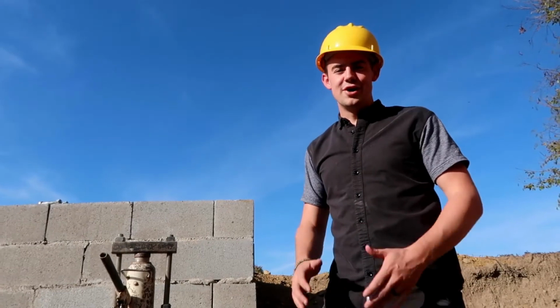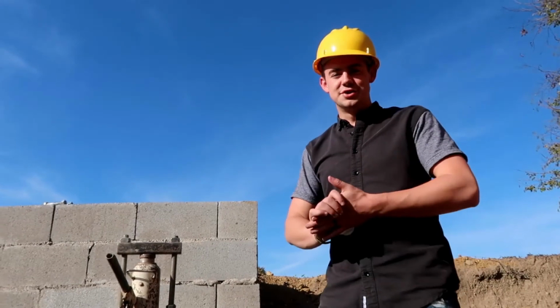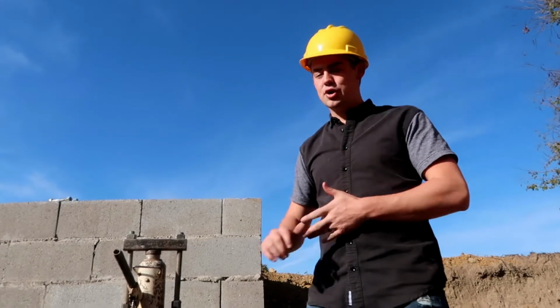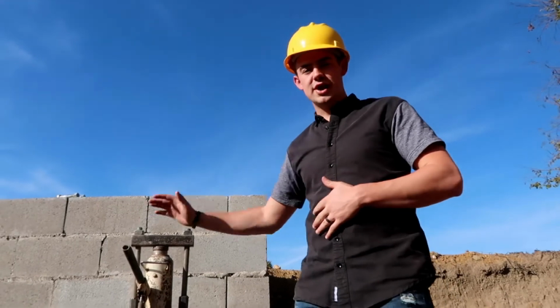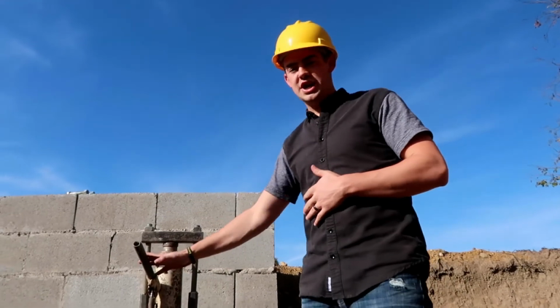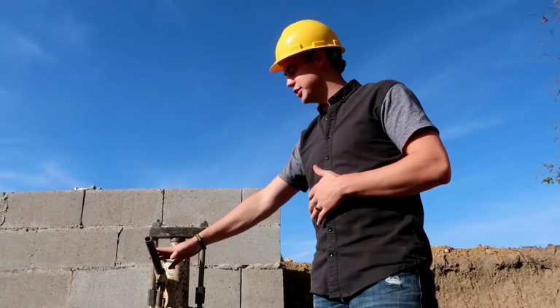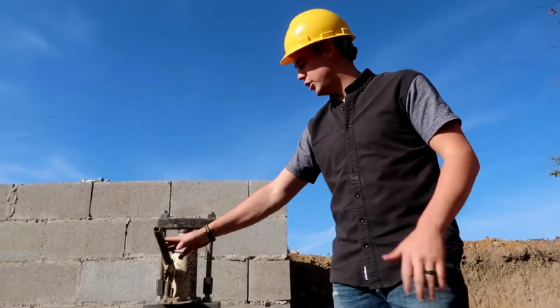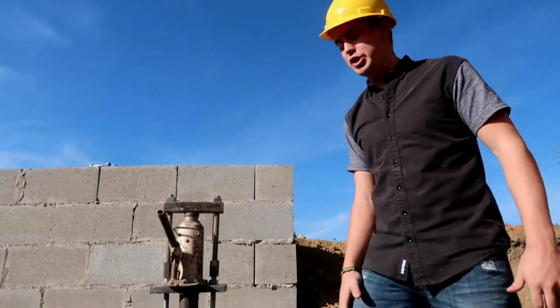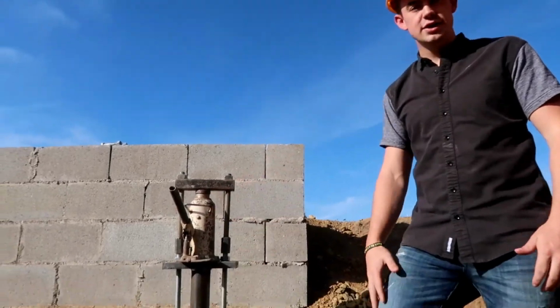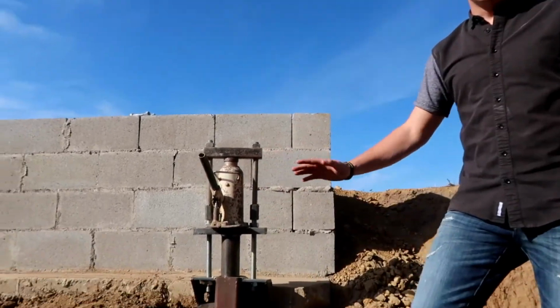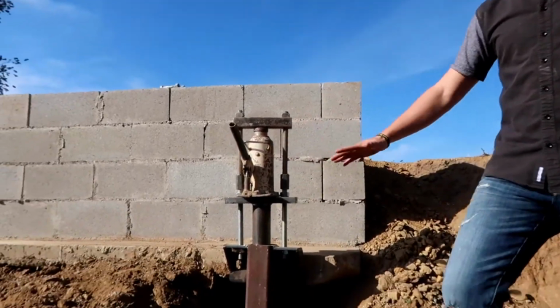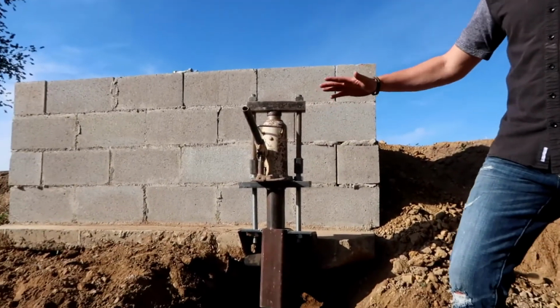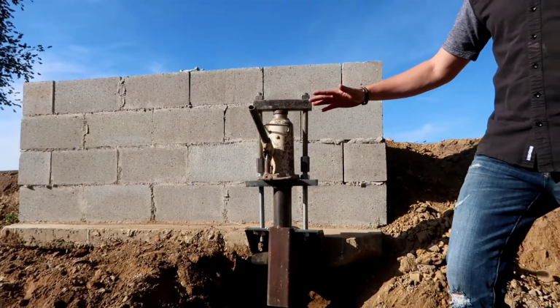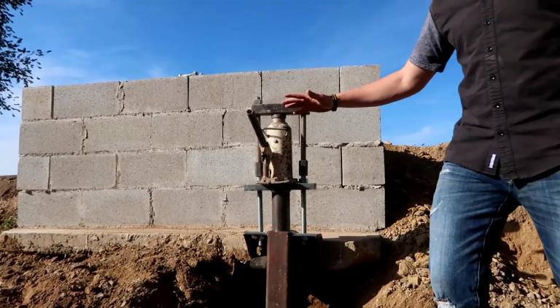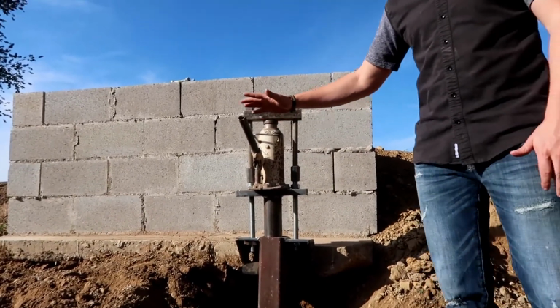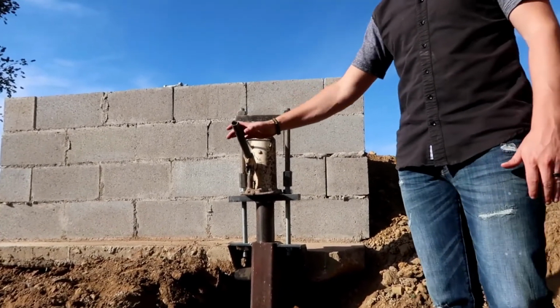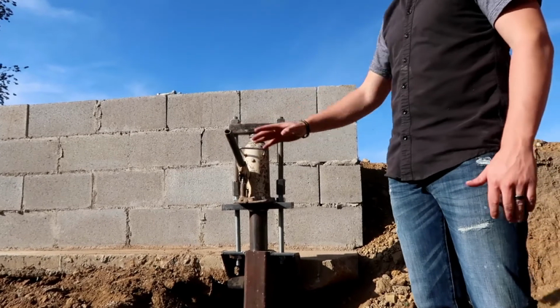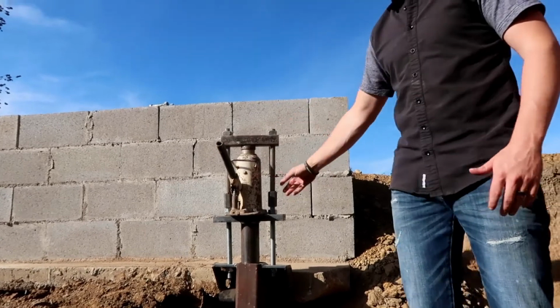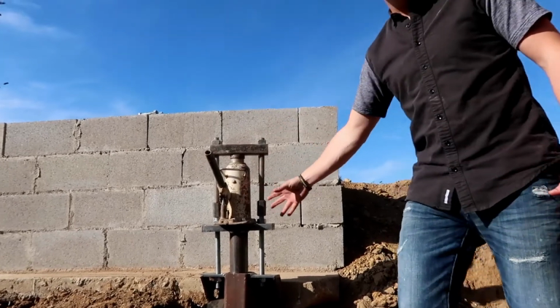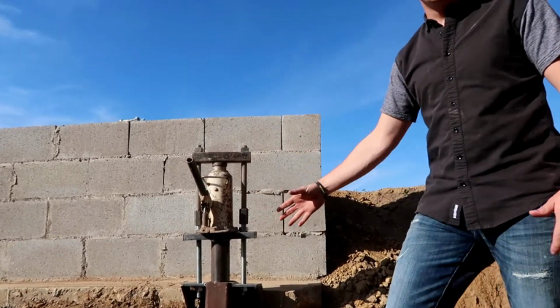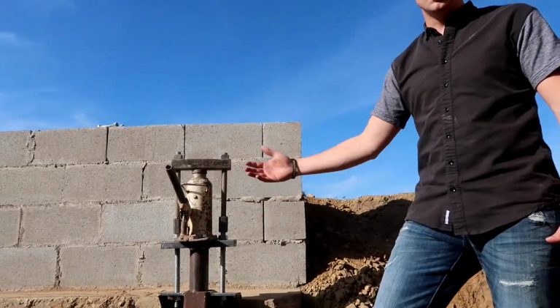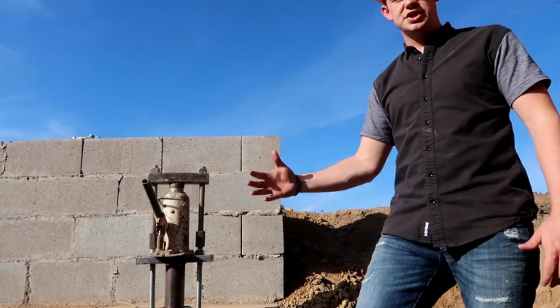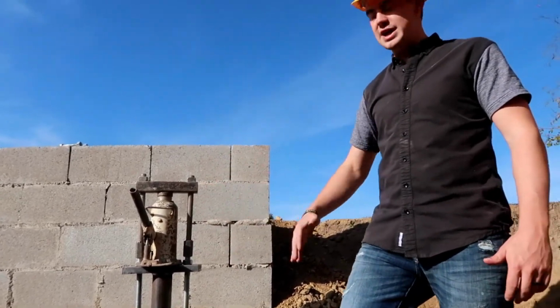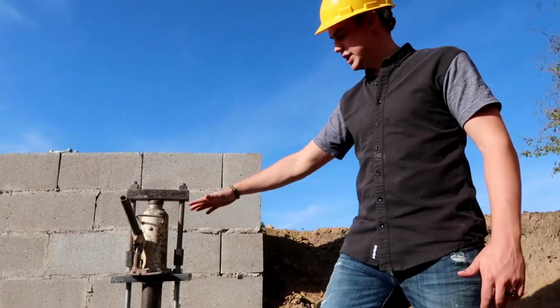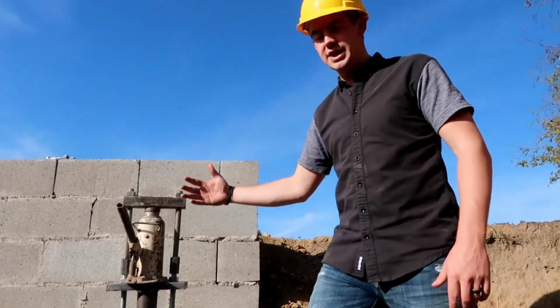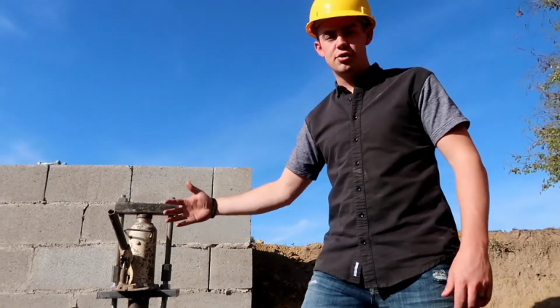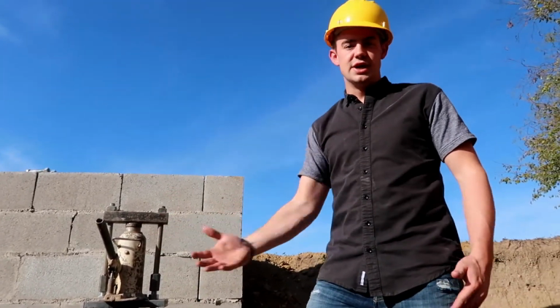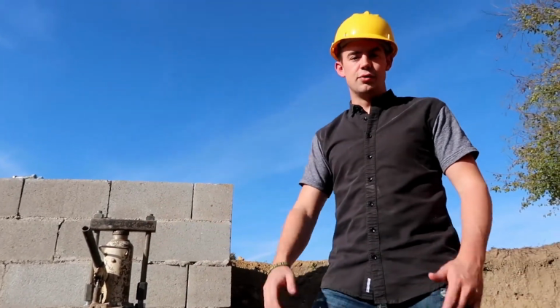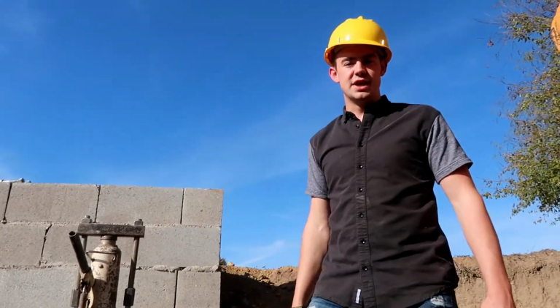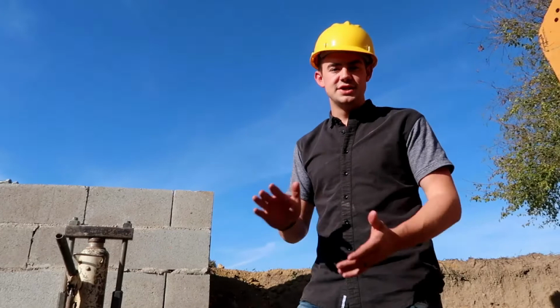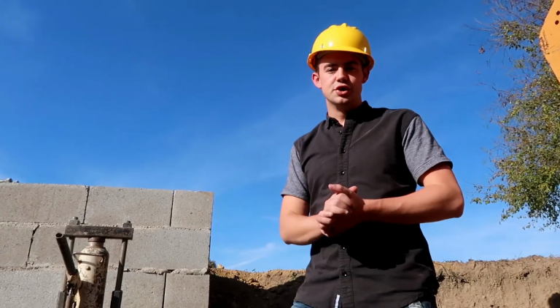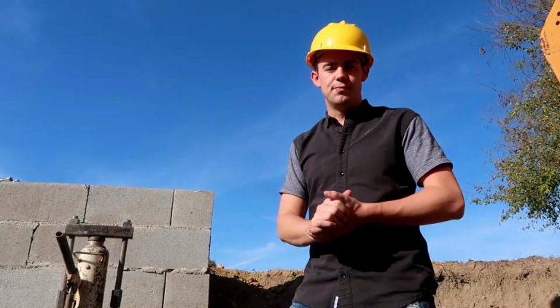Alright, so at this point we've got our jack on the bracket. We've lifted this back up into place. We're just going to tighten down some nuts. We'll take the jack out, the H bracket out, and that'll be stabilized and good to go.